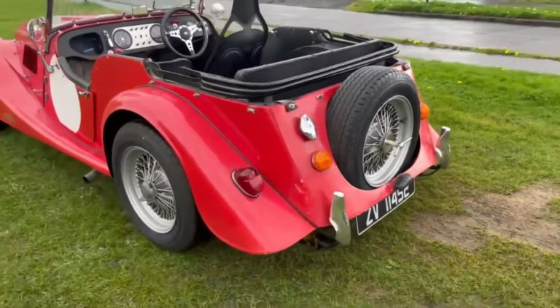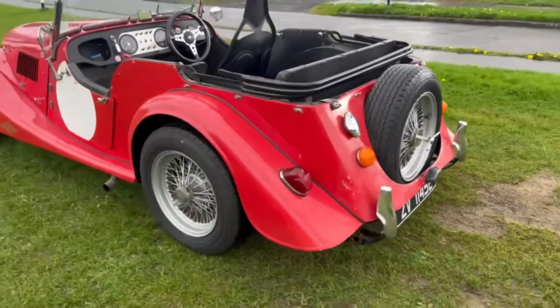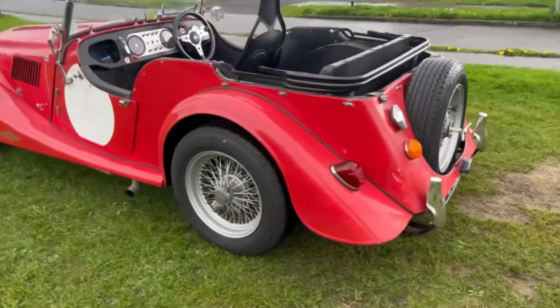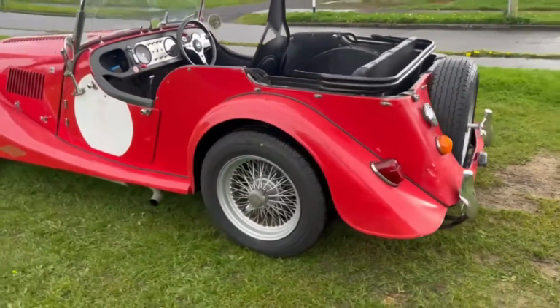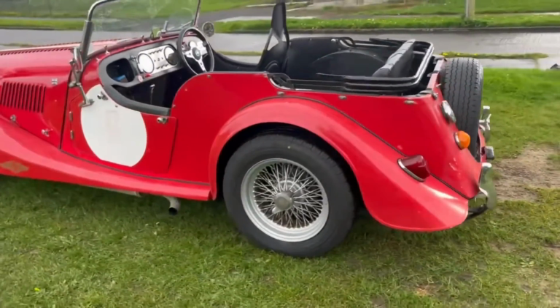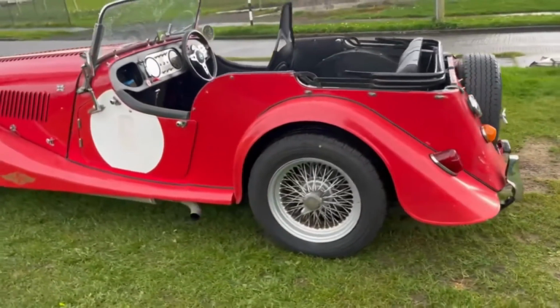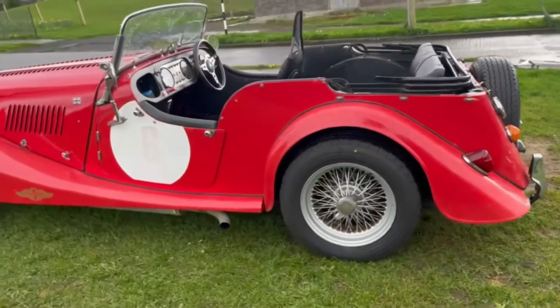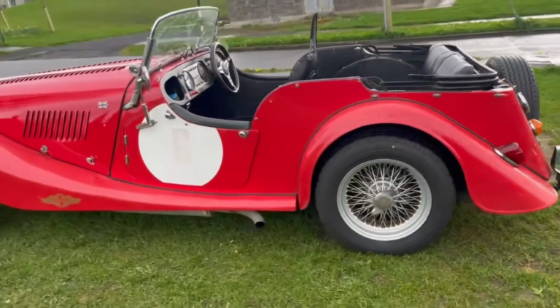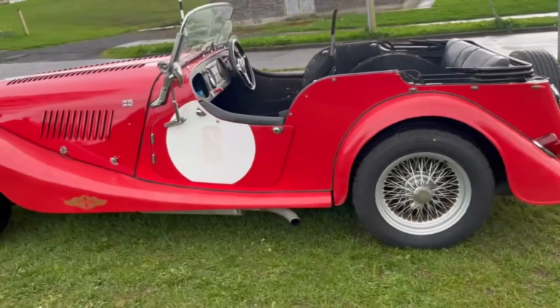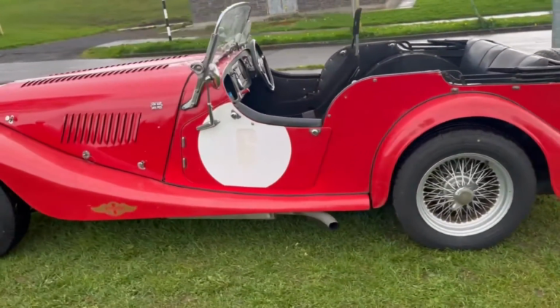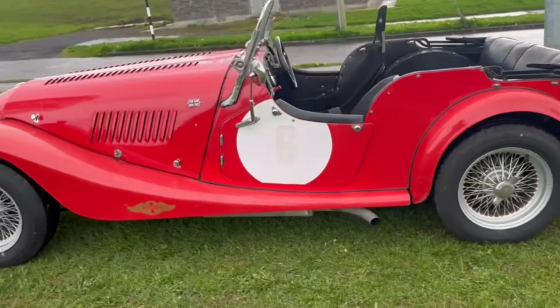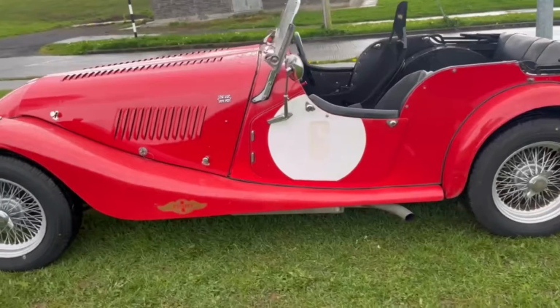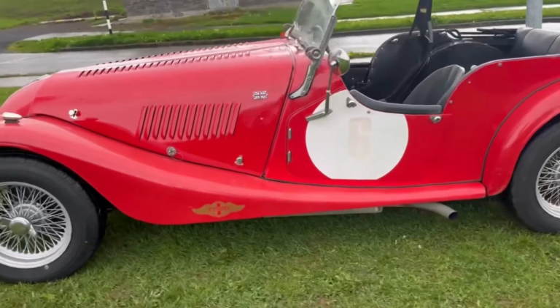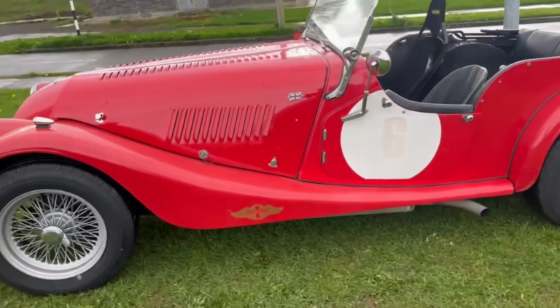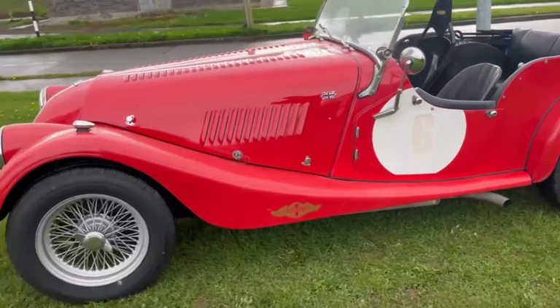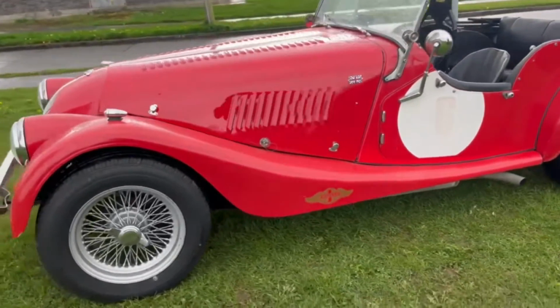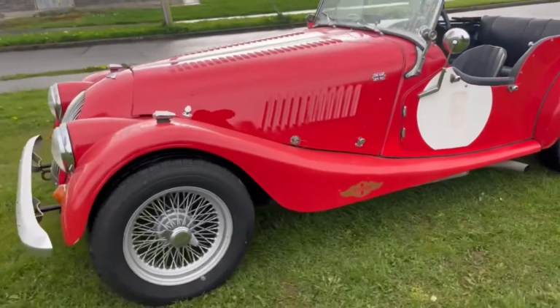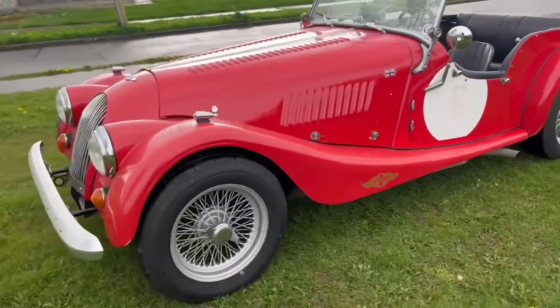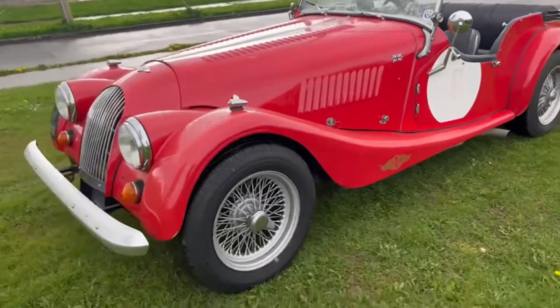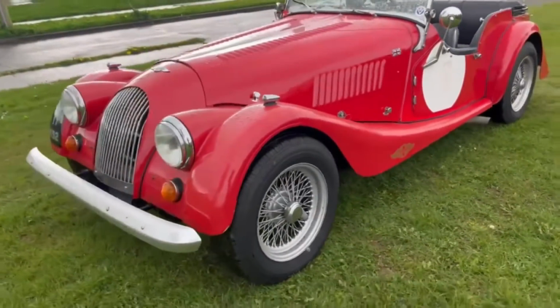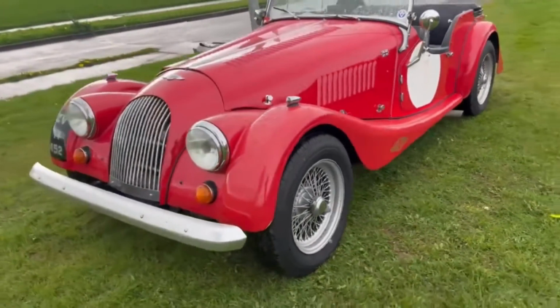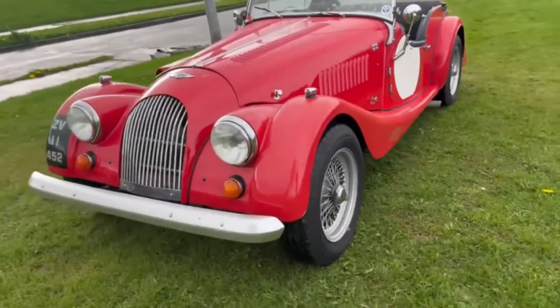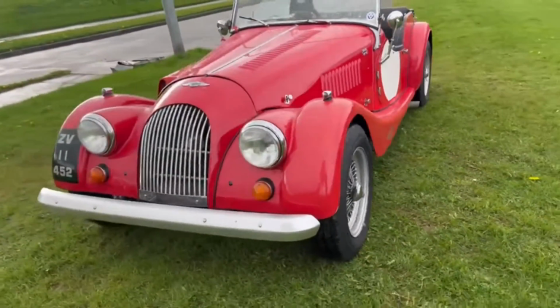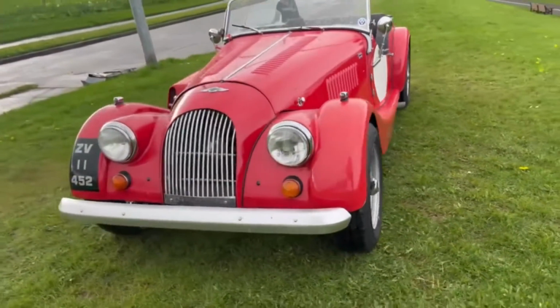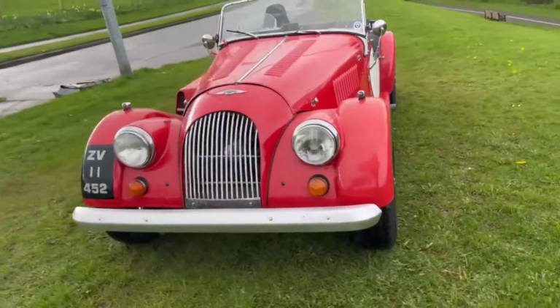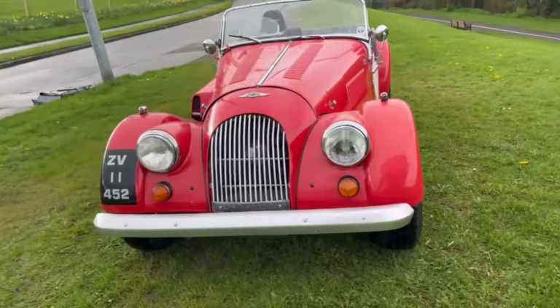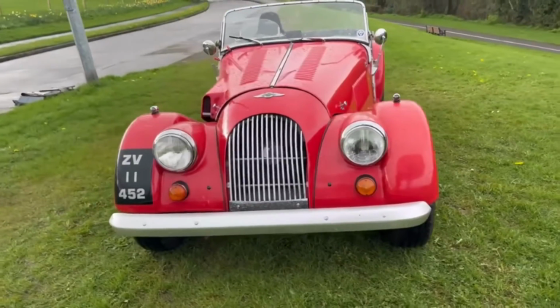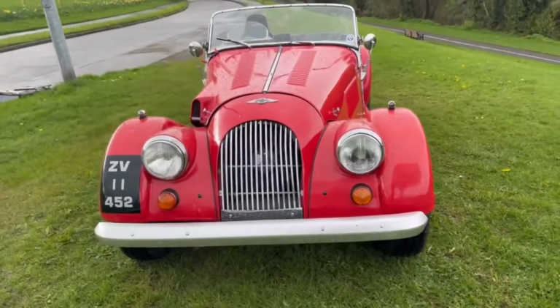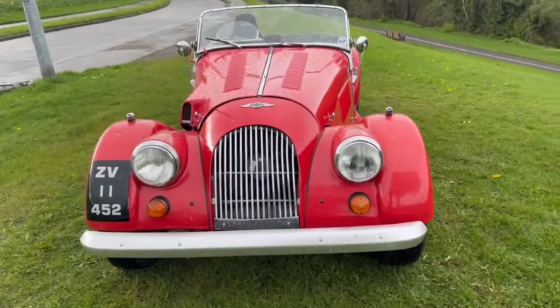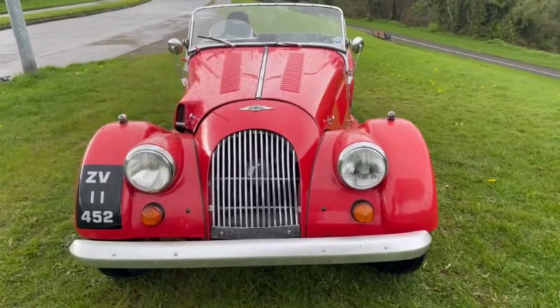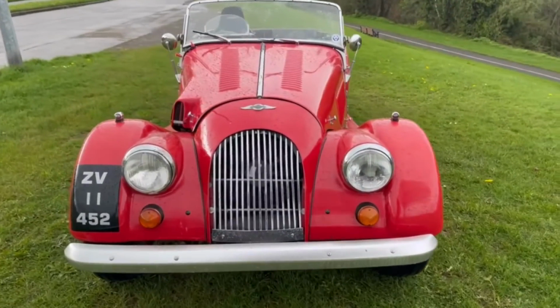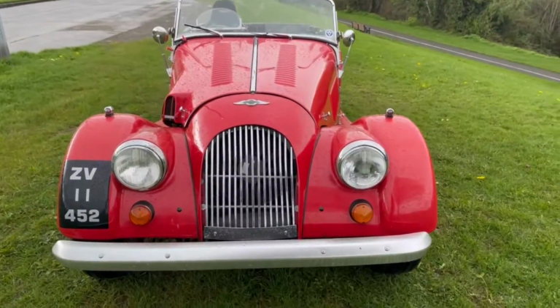Good condition throughout, extensively overhauled, restored, and maintained. Drives really well, qualifies for the 56 euro tax and is NCT exempt.